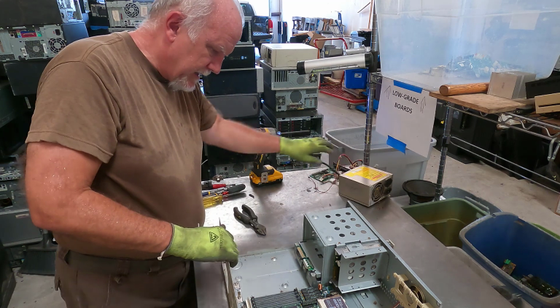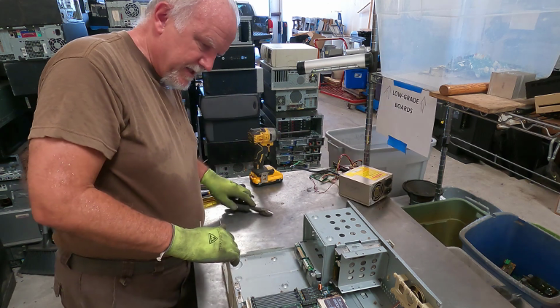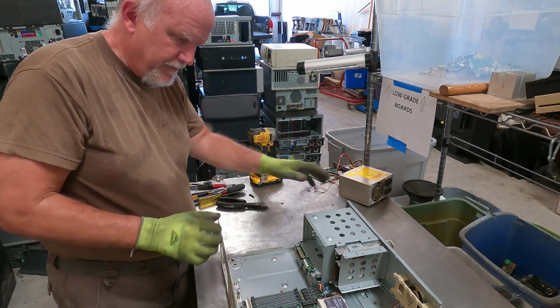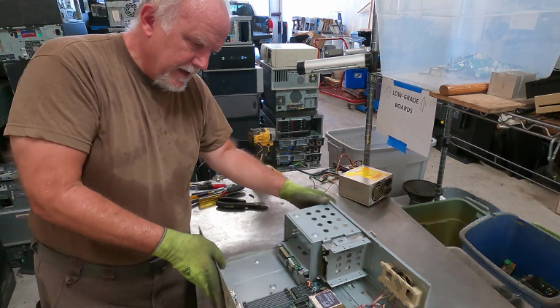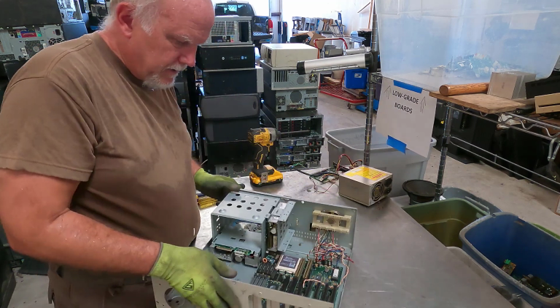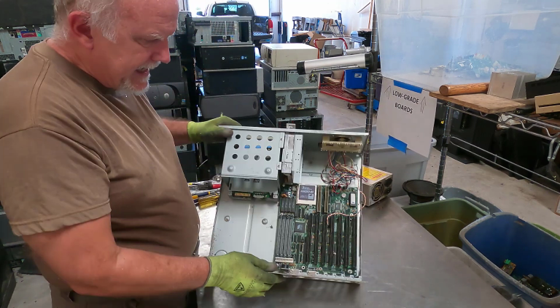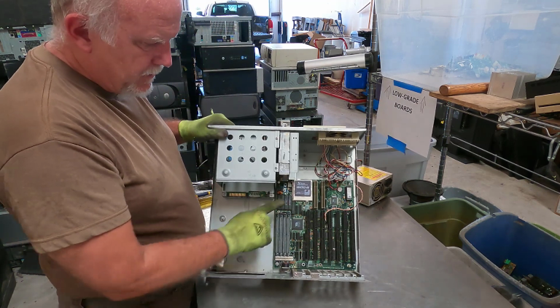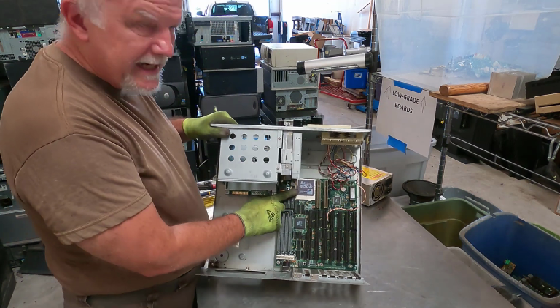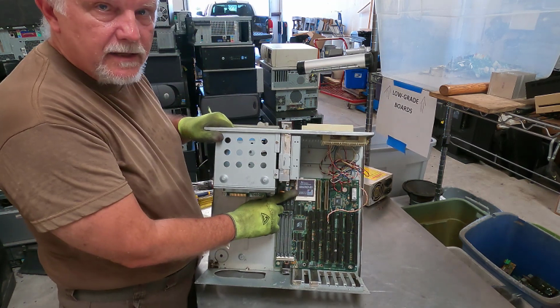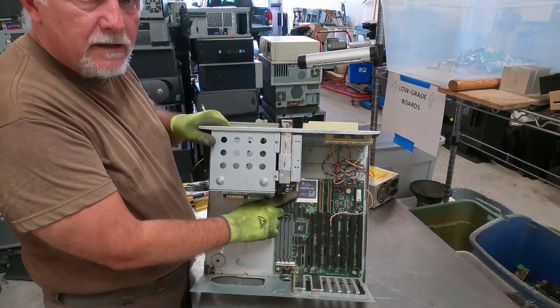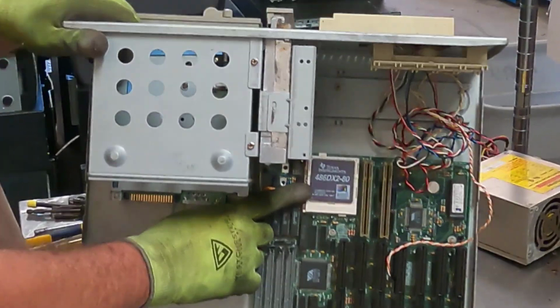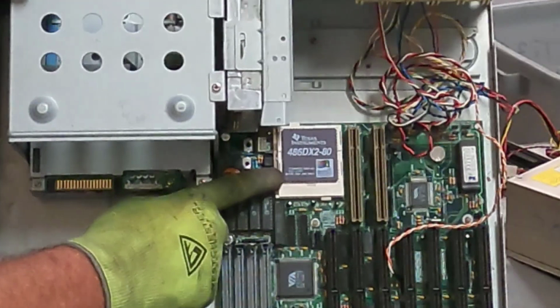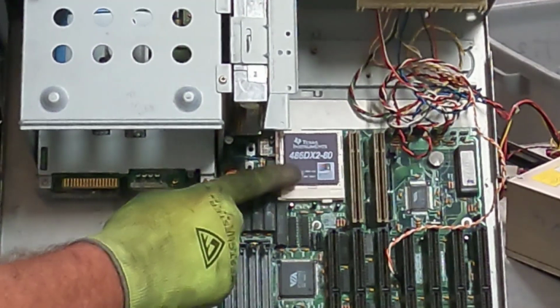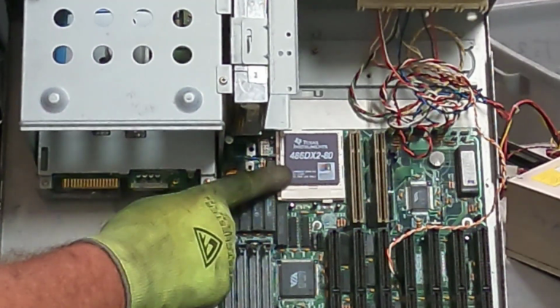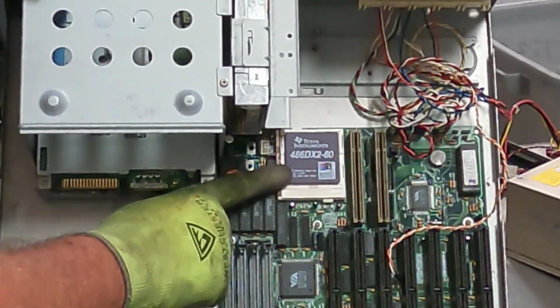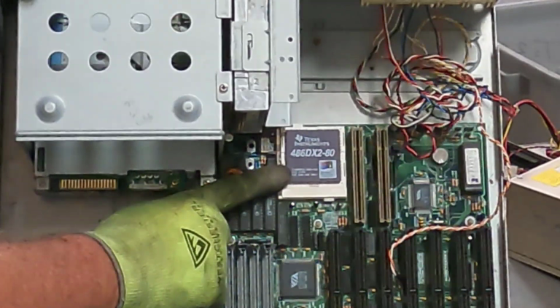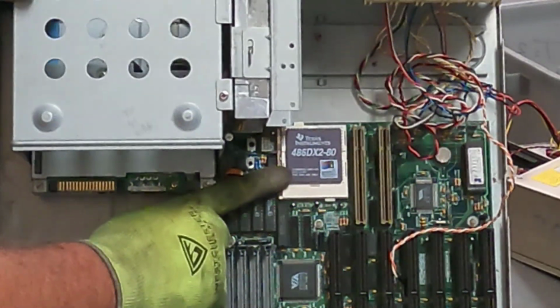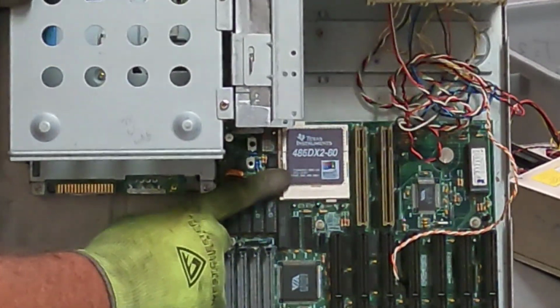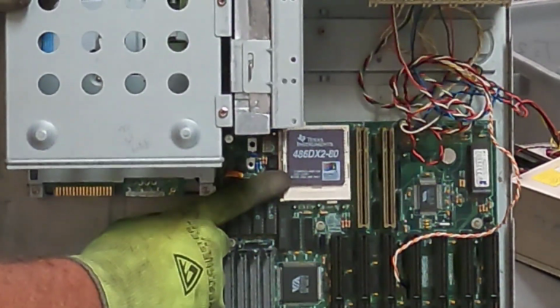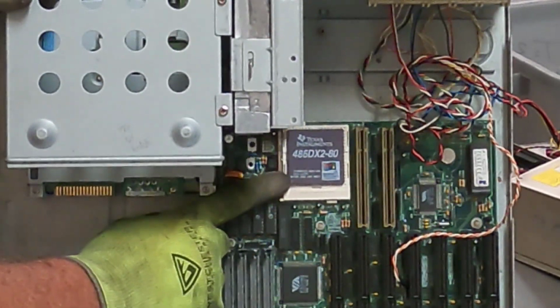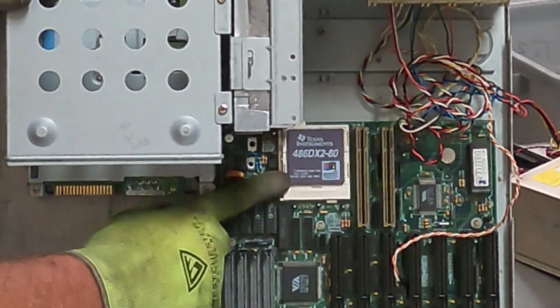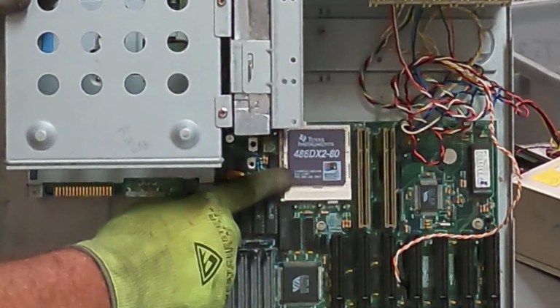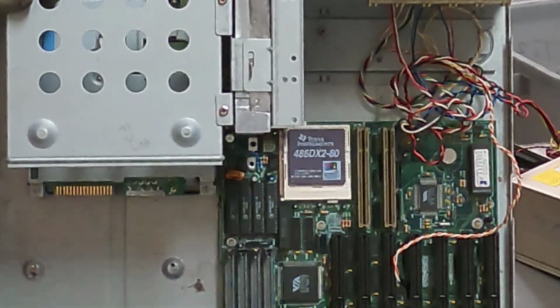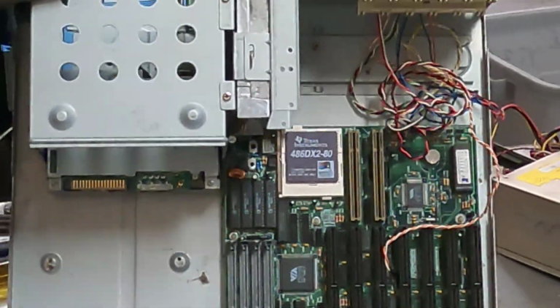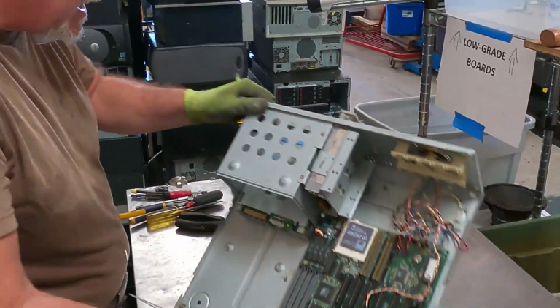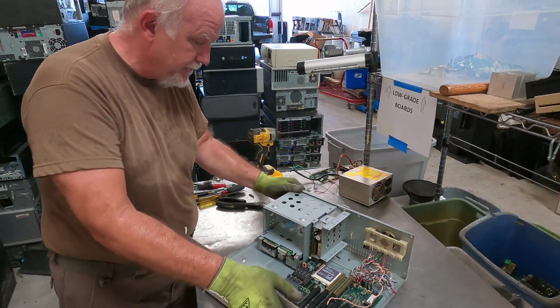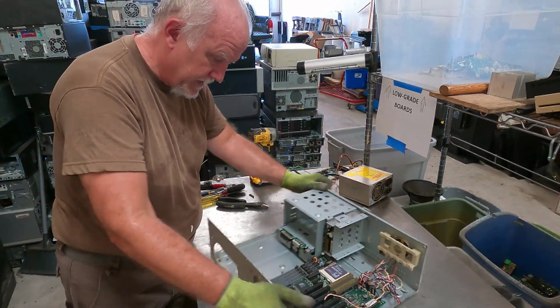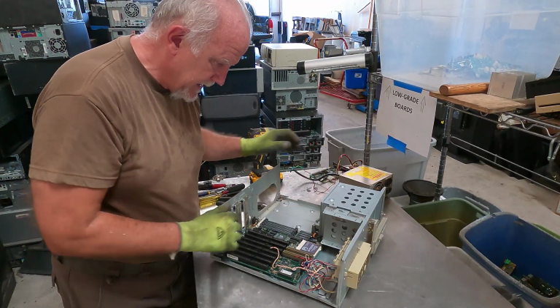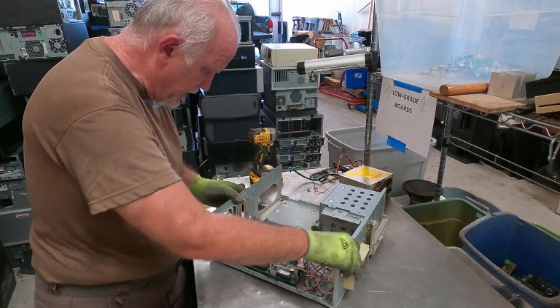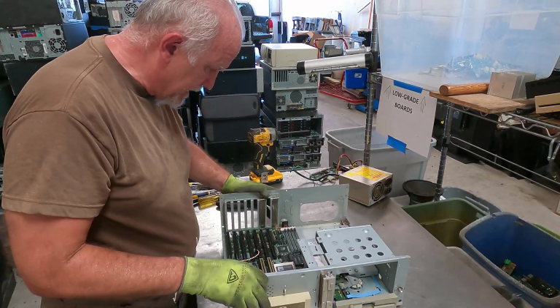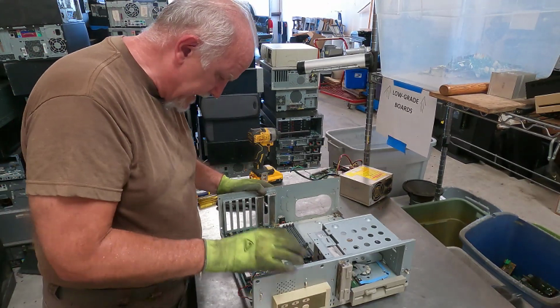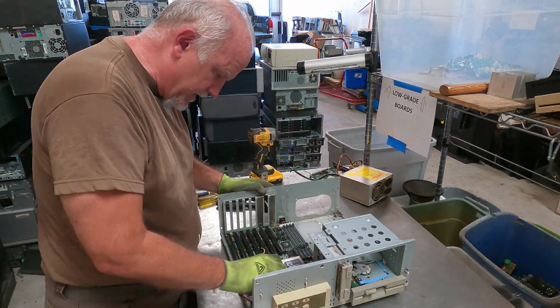Look at that — there was no heat sink, no heat sink on the CPU. And look at what kind of CPU that is. That's sweet. Let me show you close up once we get it out of here.